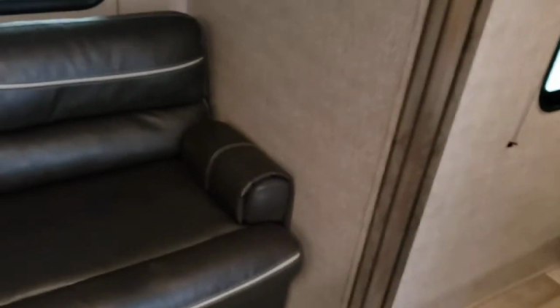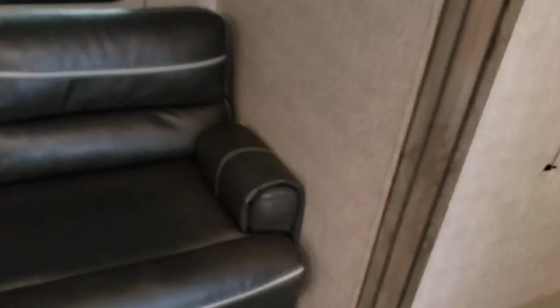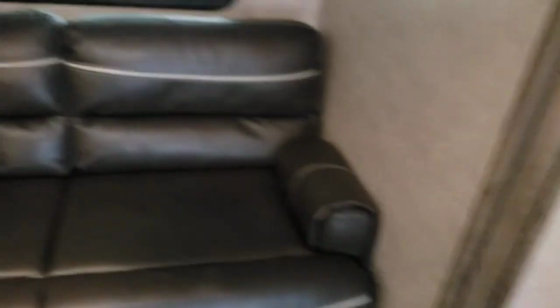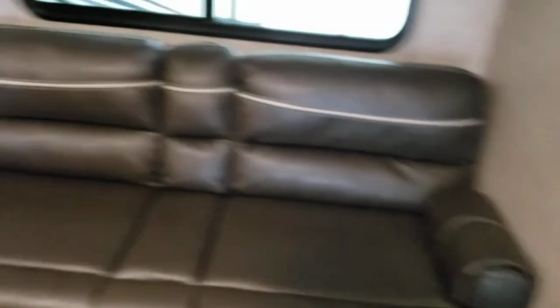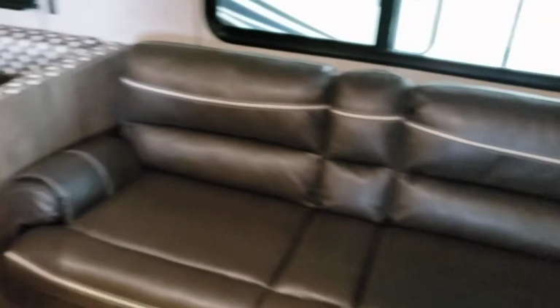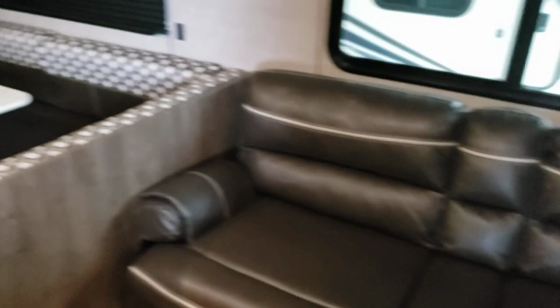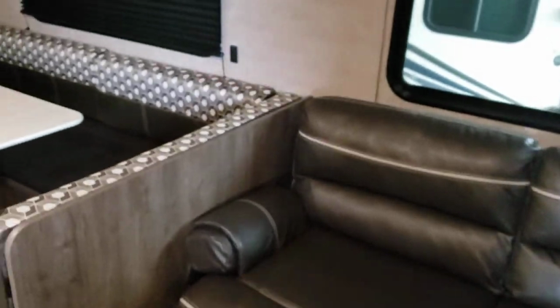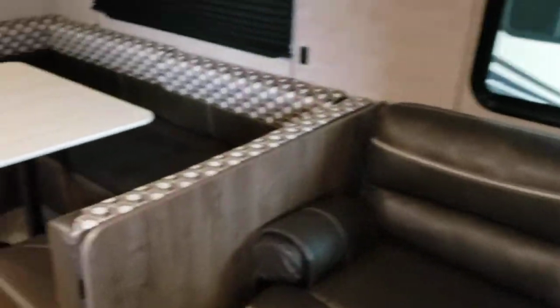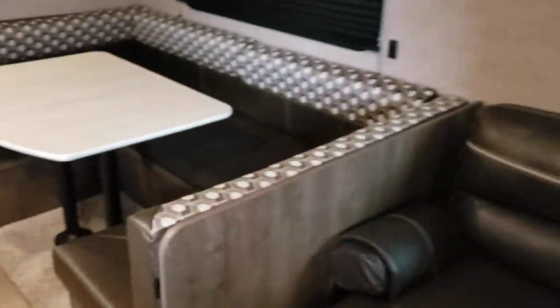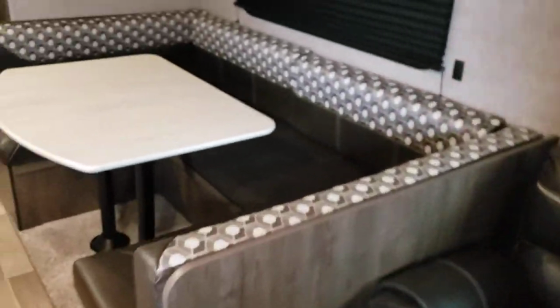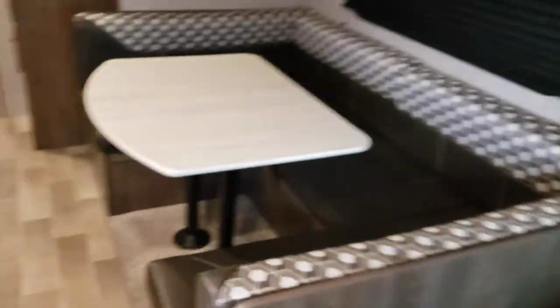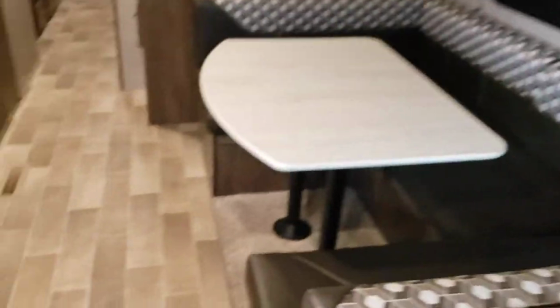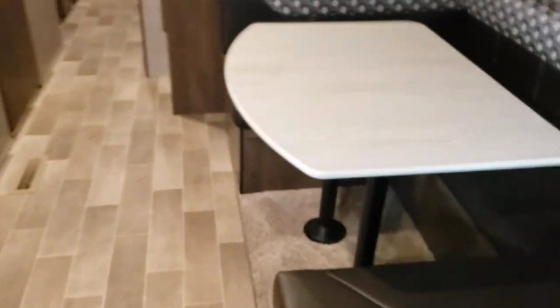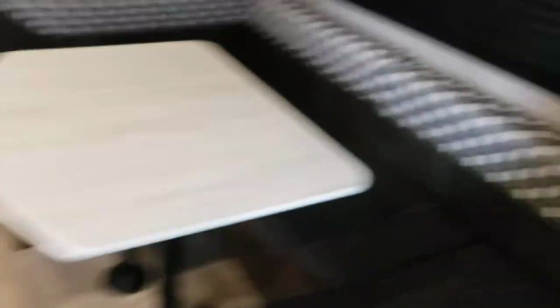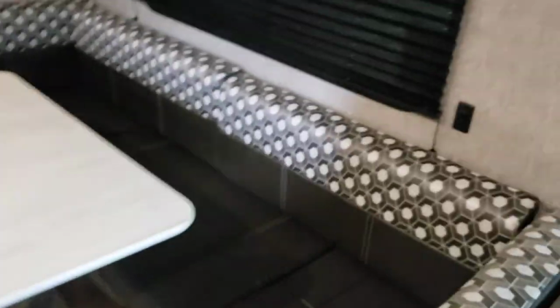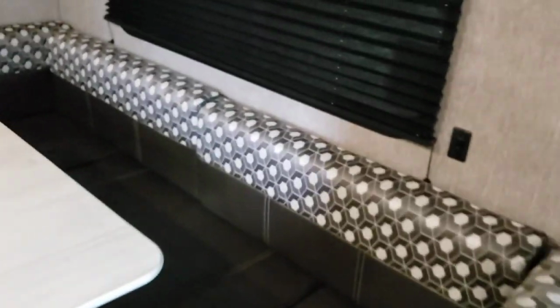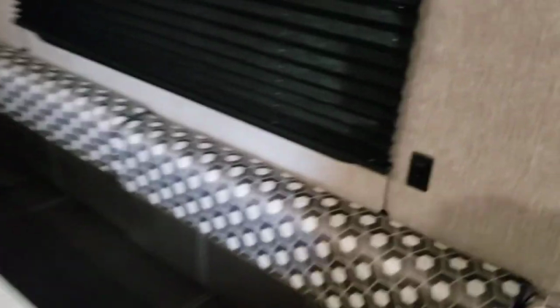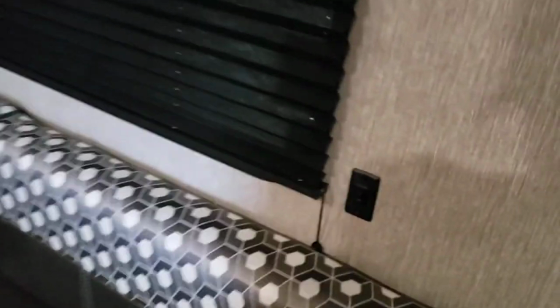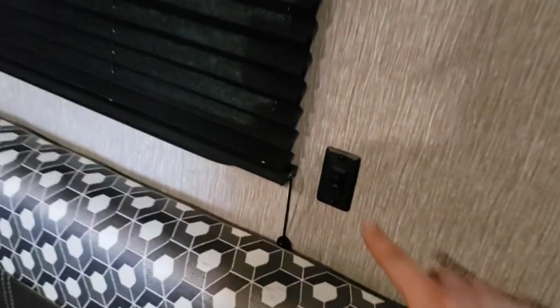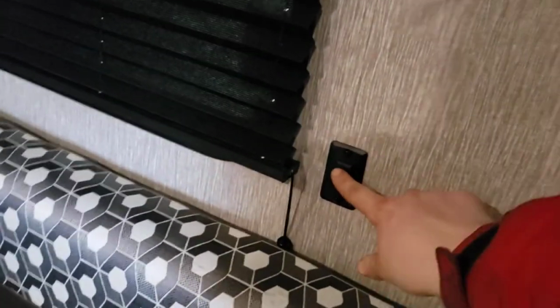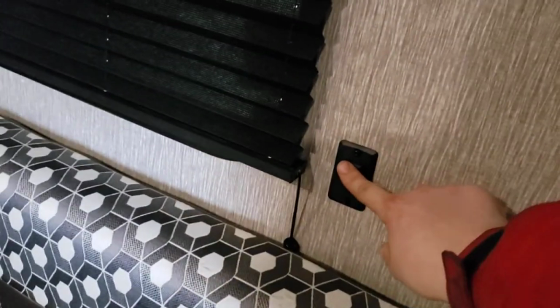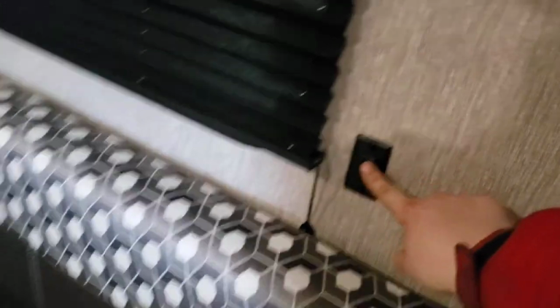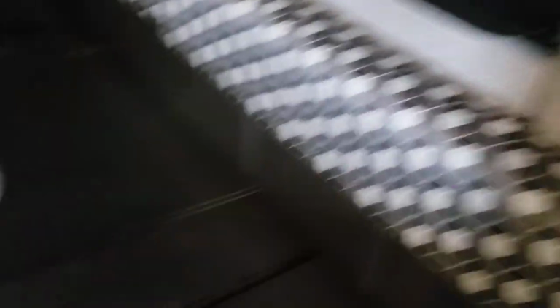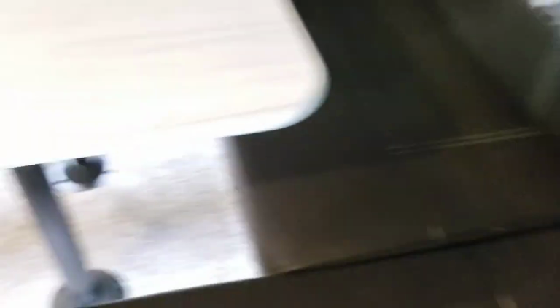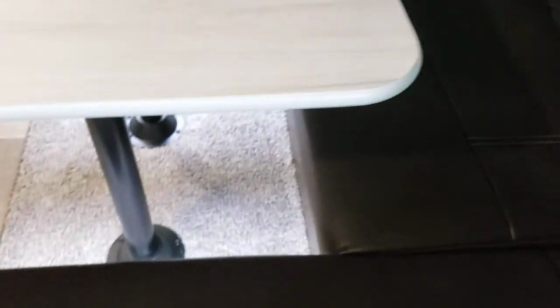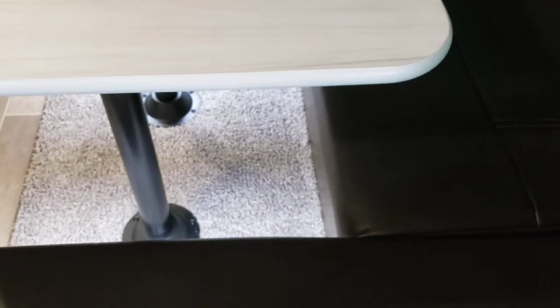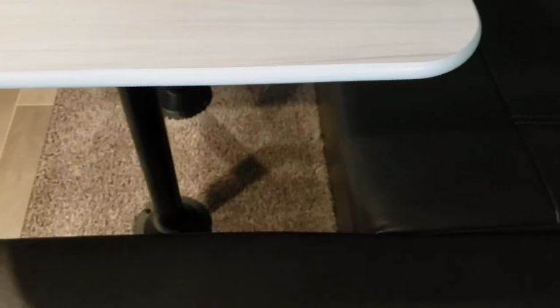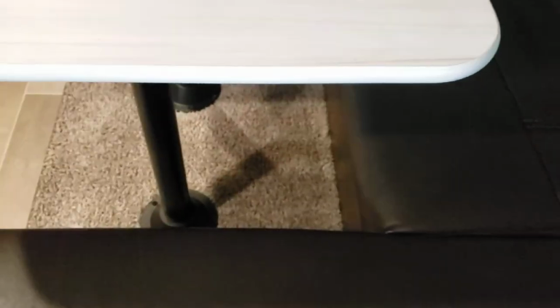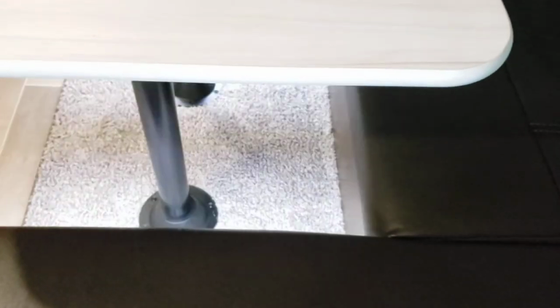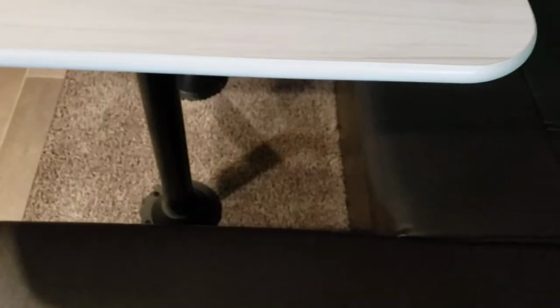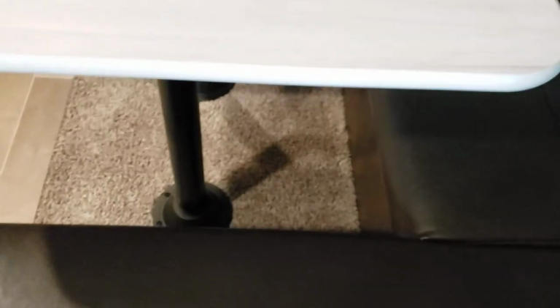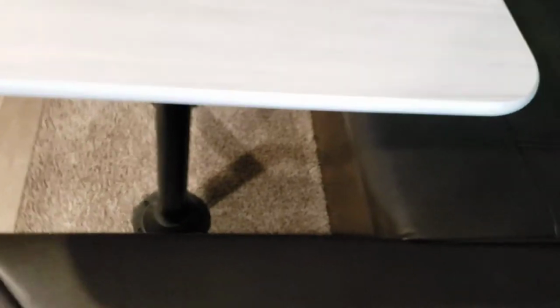Alright, that's pretty much it — that pretty much concludes your tour. One last thing we just noticed: there's a light switch right there that turns on LED lights underneath.